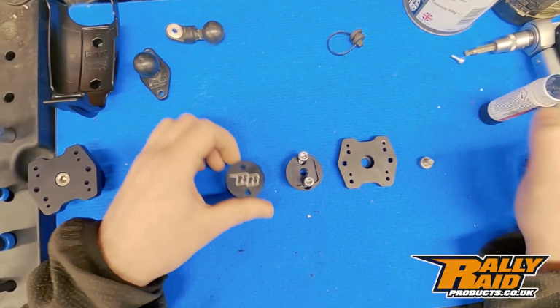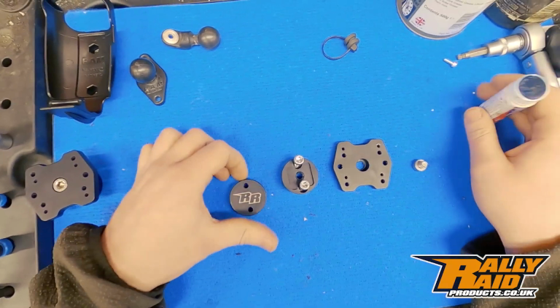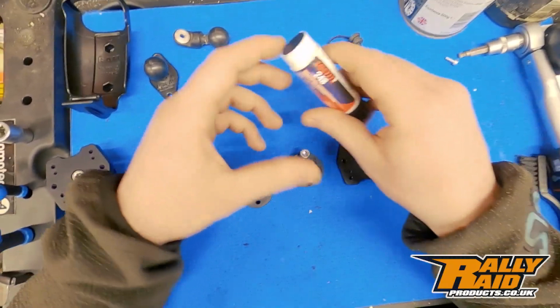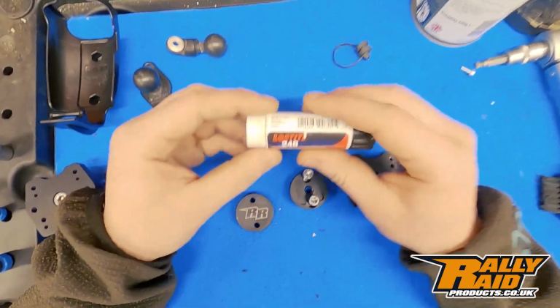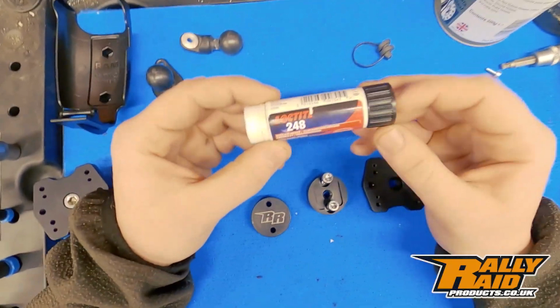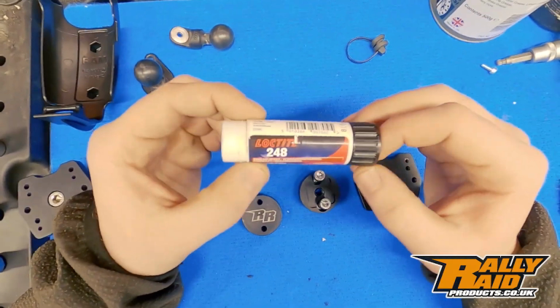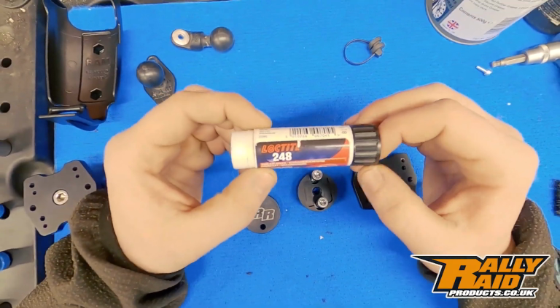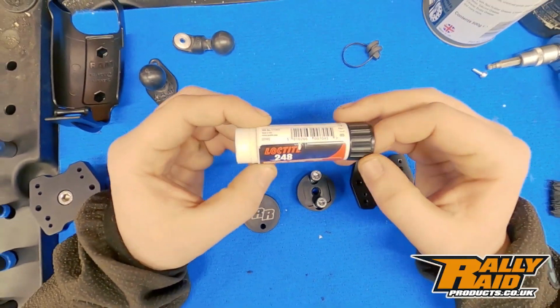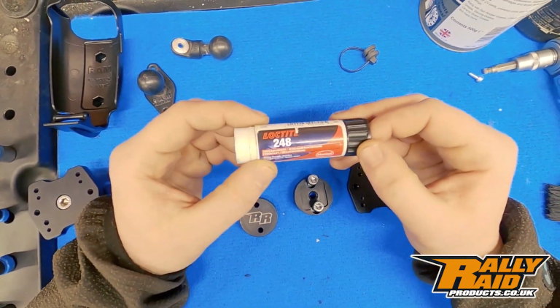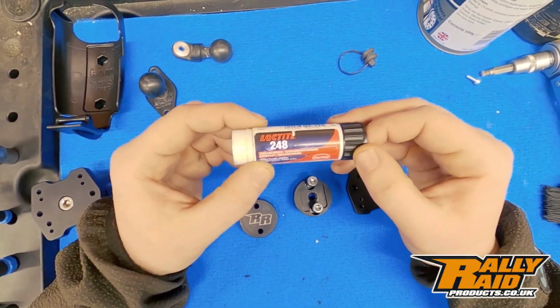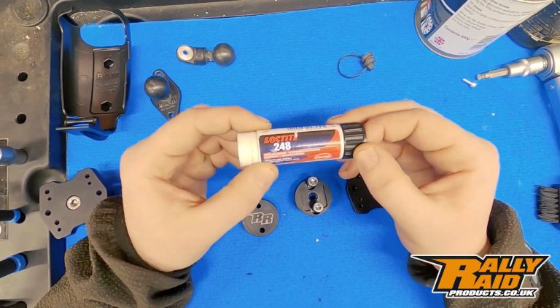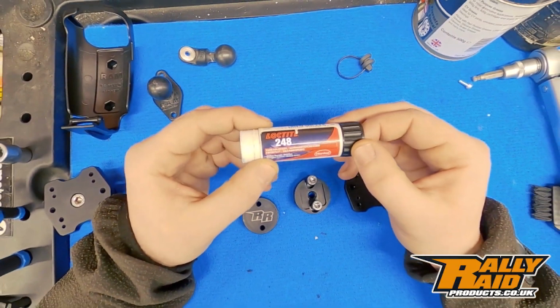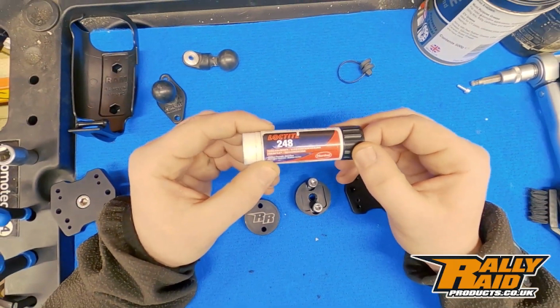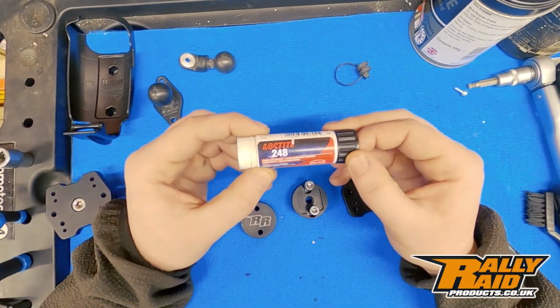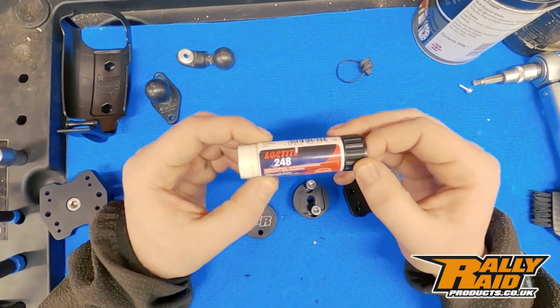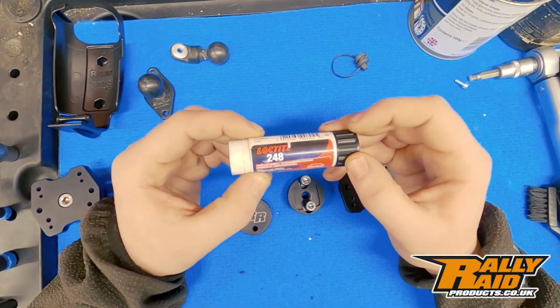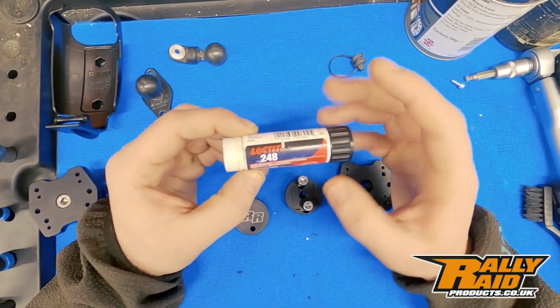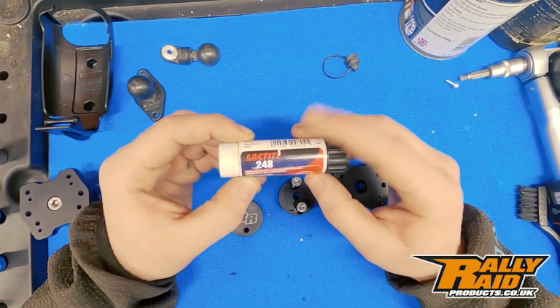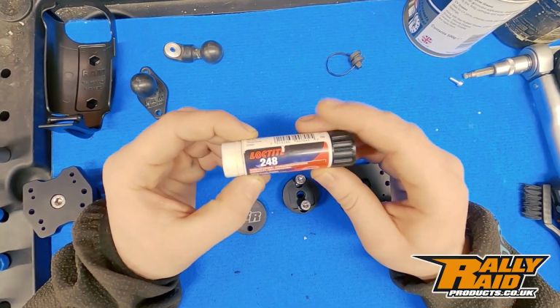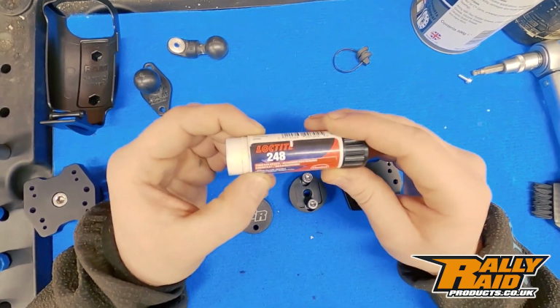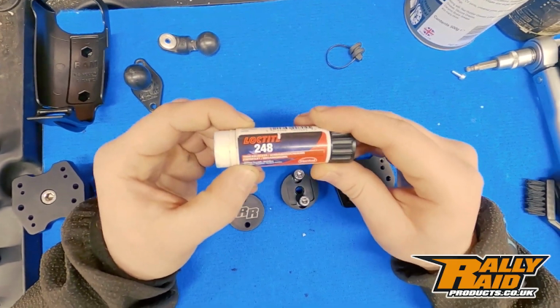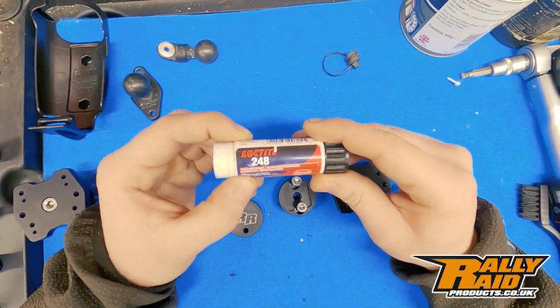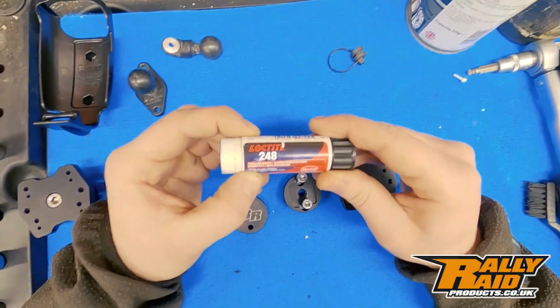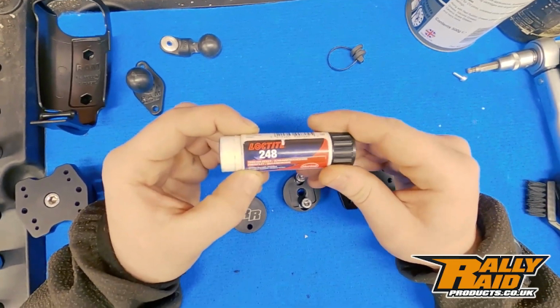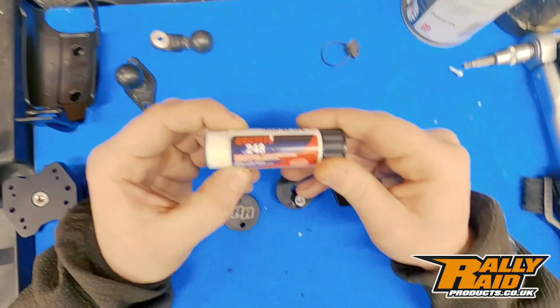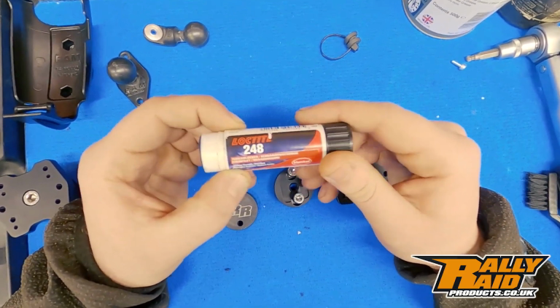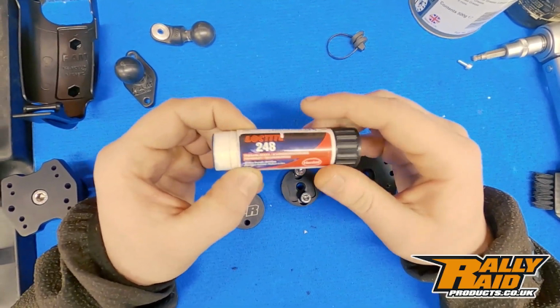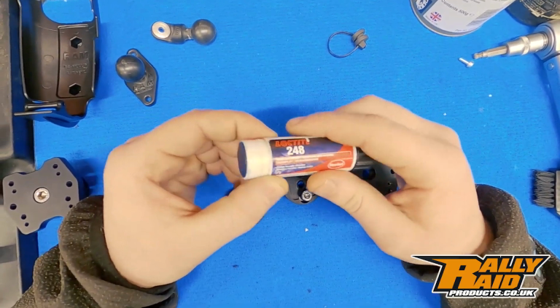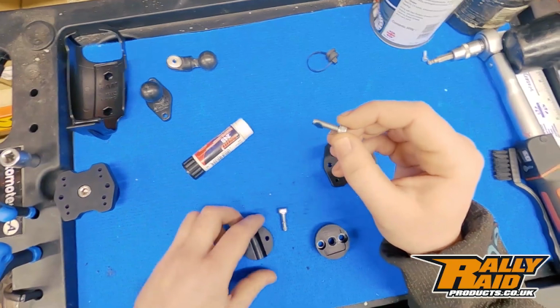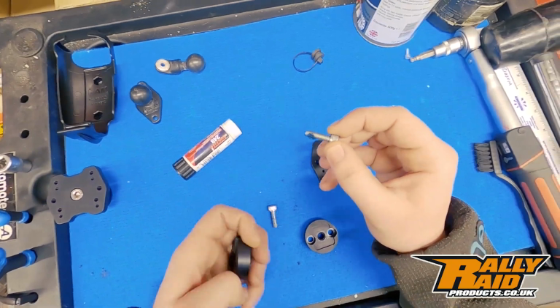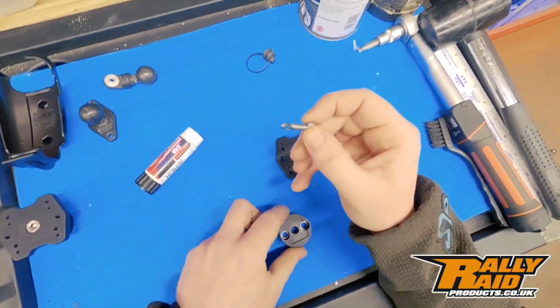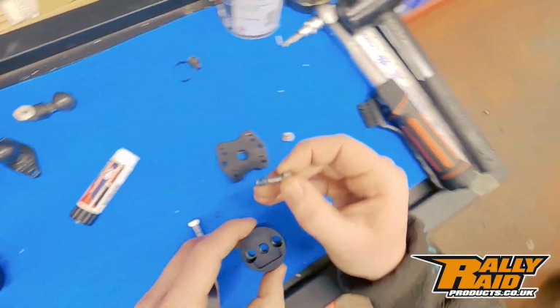For this I'm going to be using Loctite 248. This is a medium strength Loctite — 248 is the one we recommend for most applications on a motorcycle. A little bit of Loctite on the bolts.